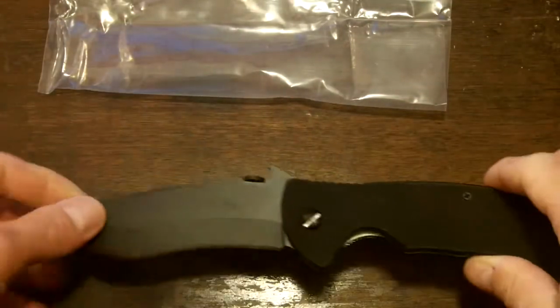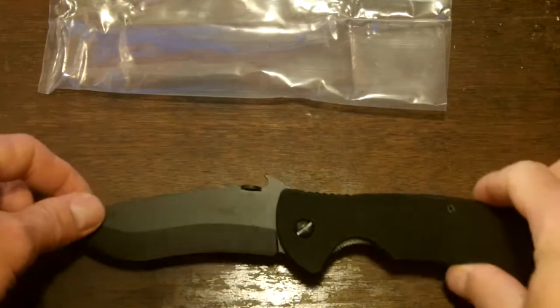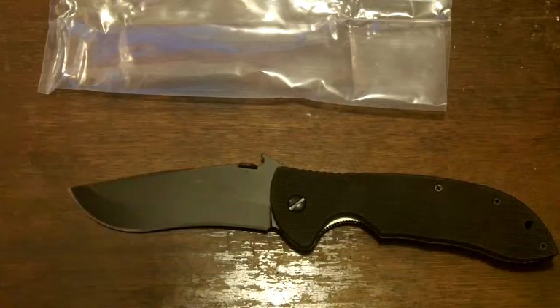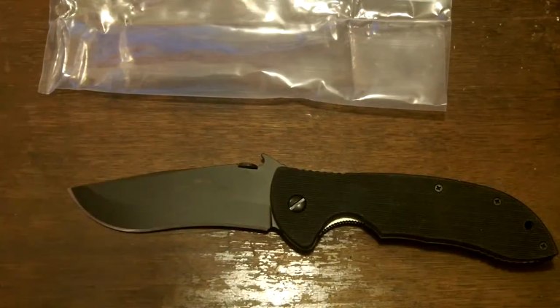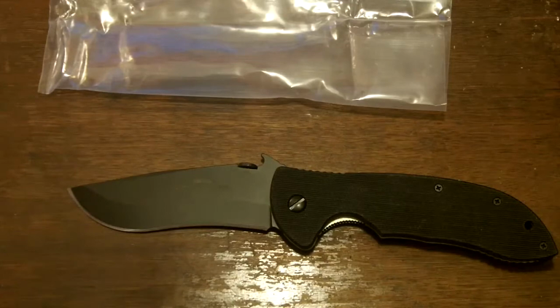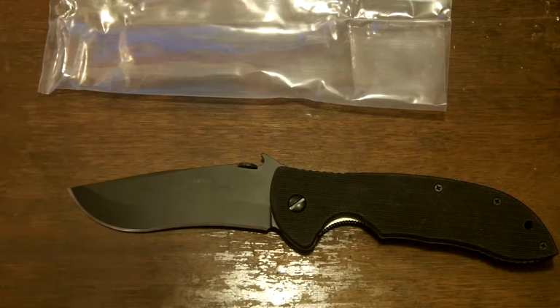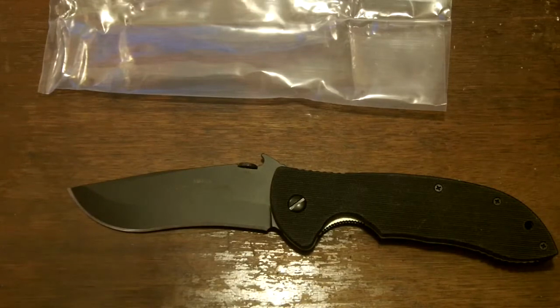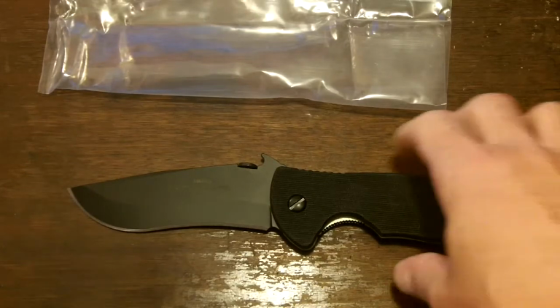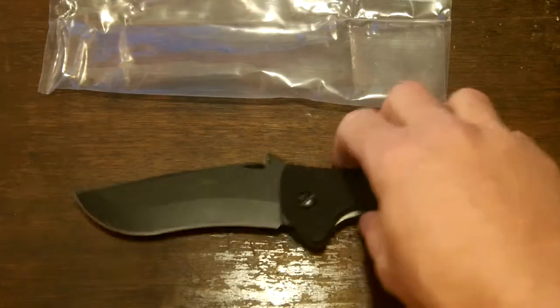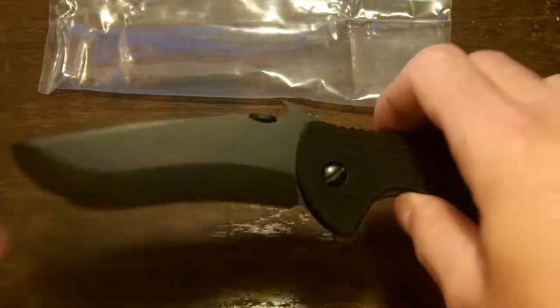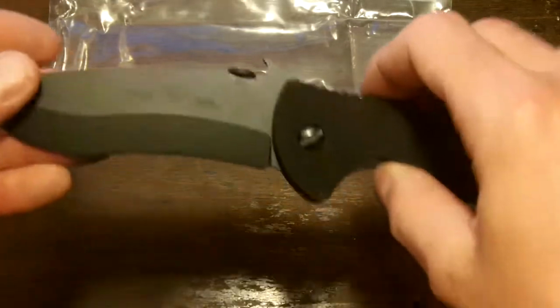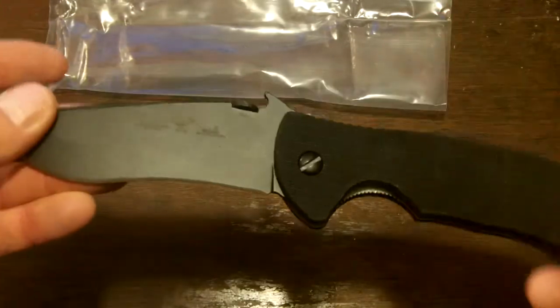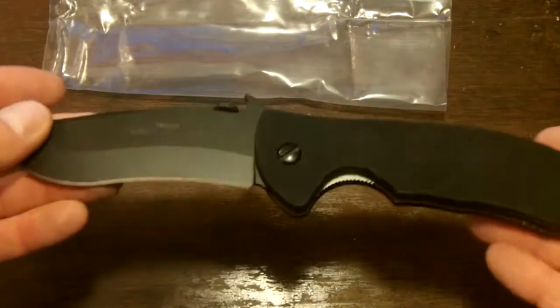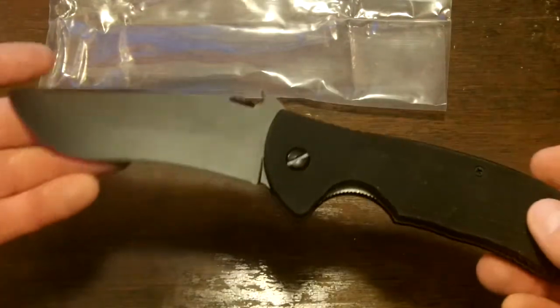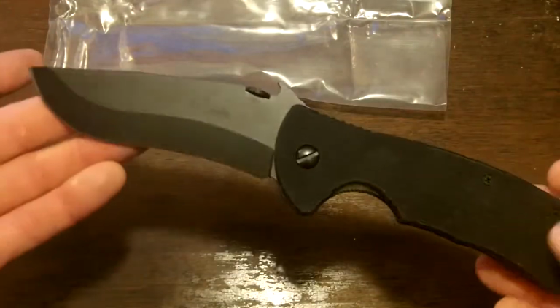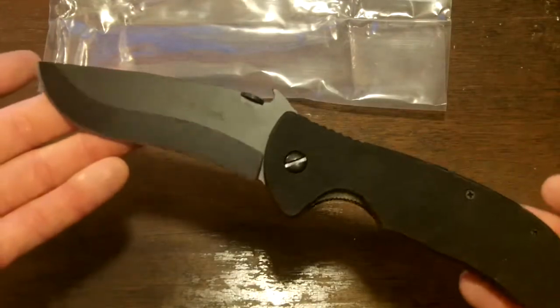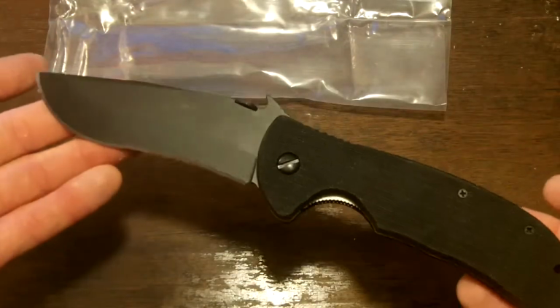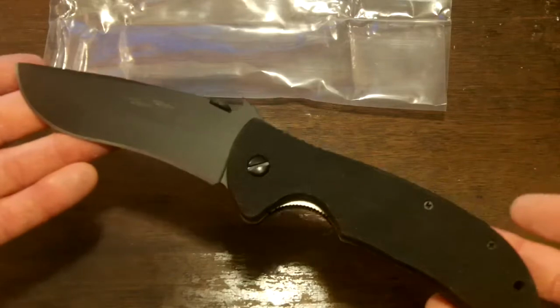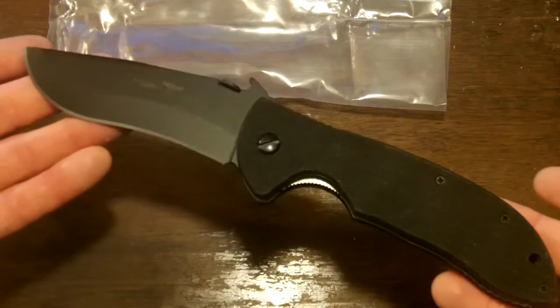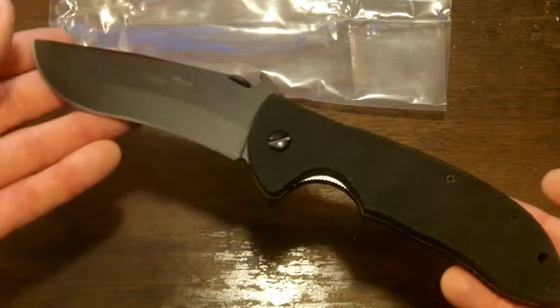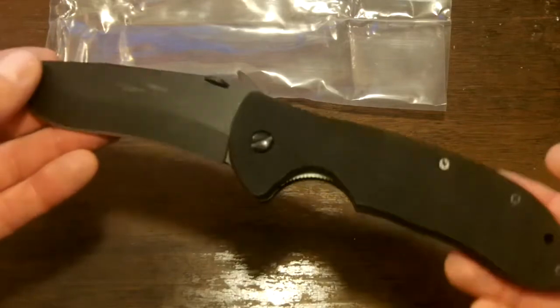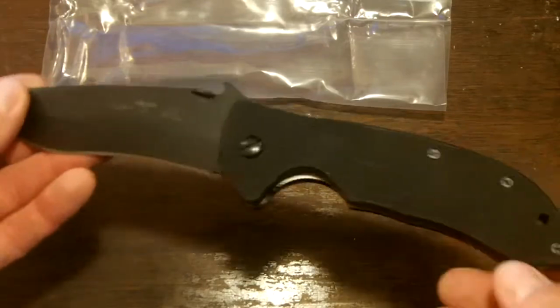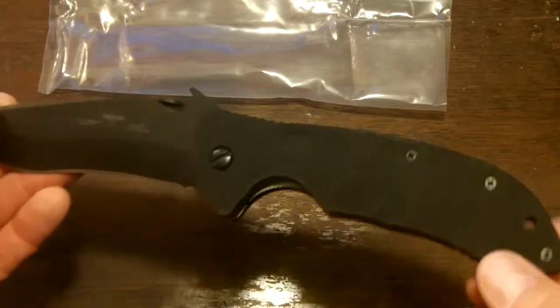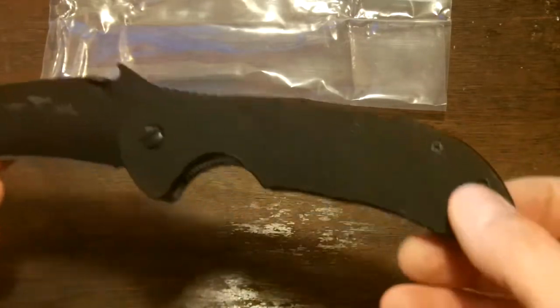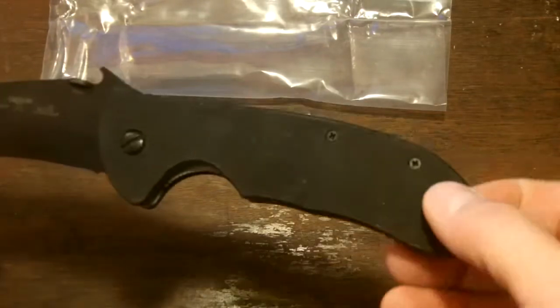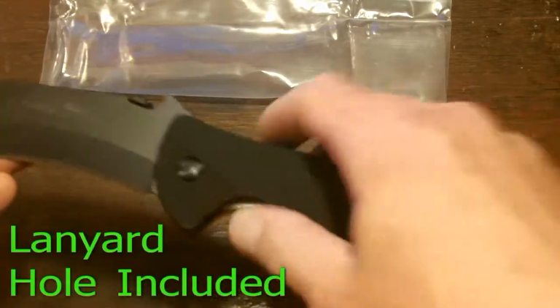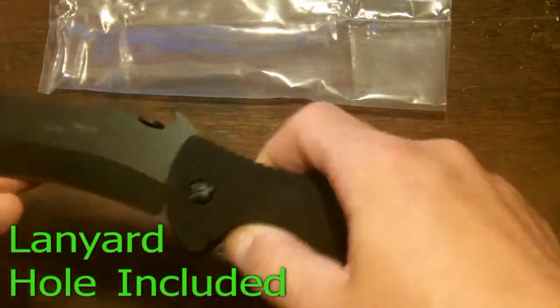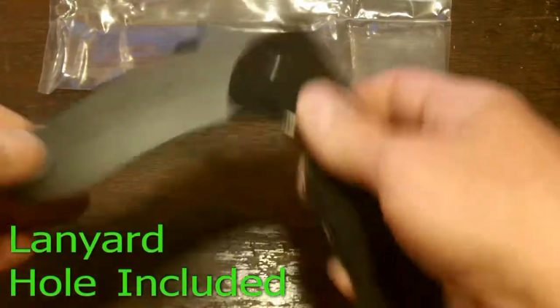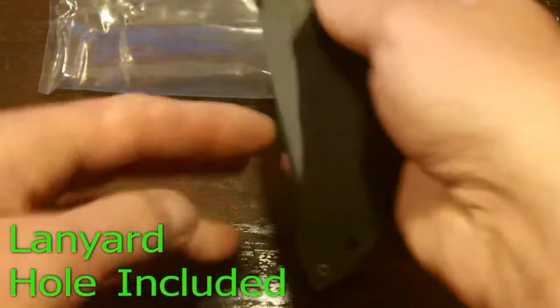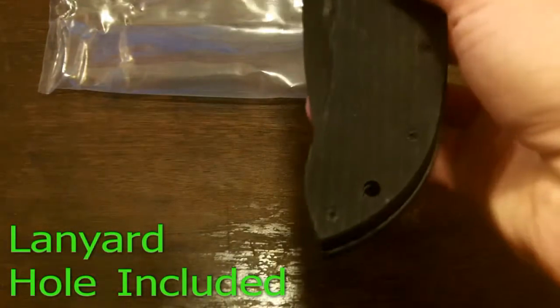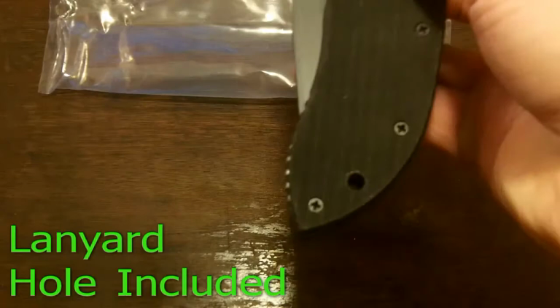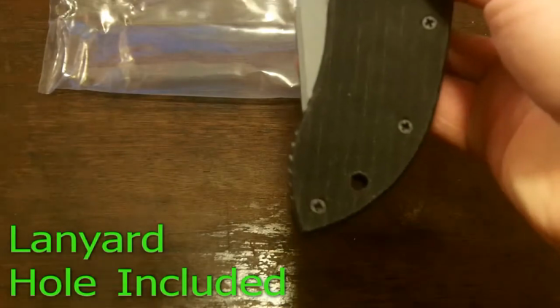Just the overall feel of it — I'm really looking forward to dealing with this knife. With their warranty, I'm not afraid of breaking it, so I'm going to use it like I use my knives, which is kind of nice. You can see the lanyard hole there, just as a side note.